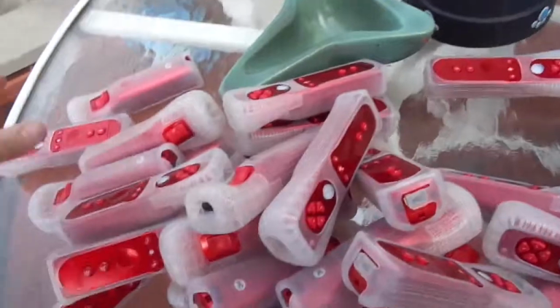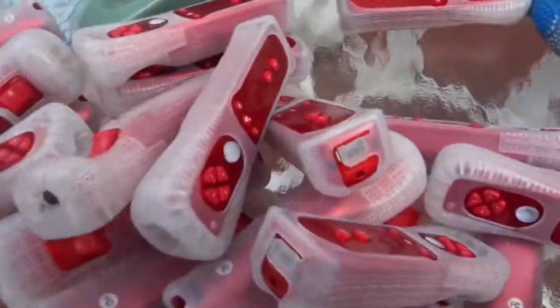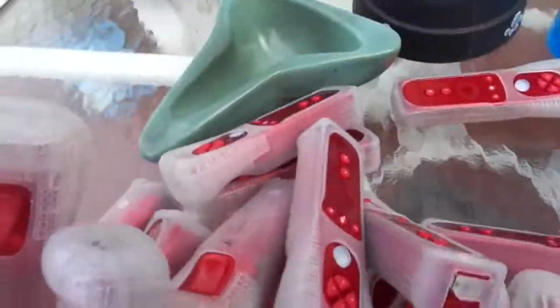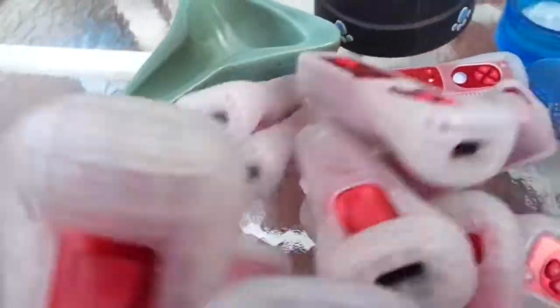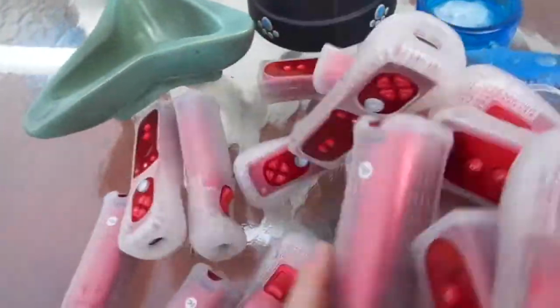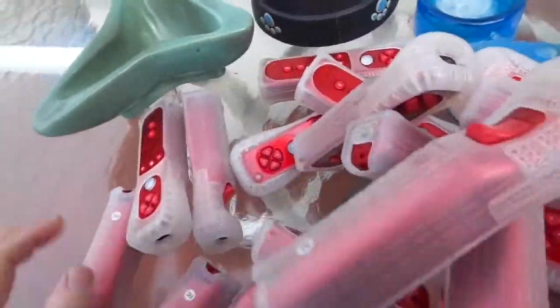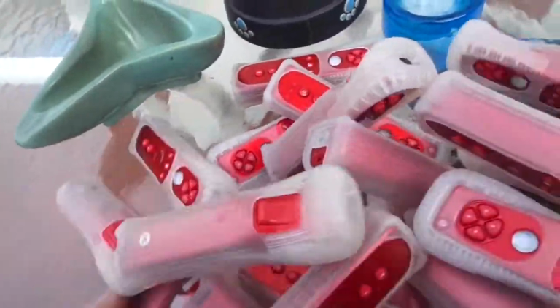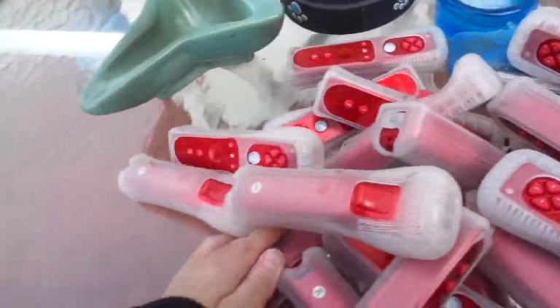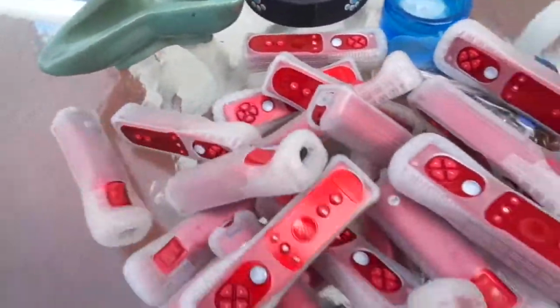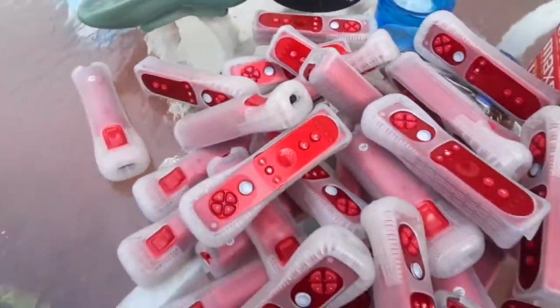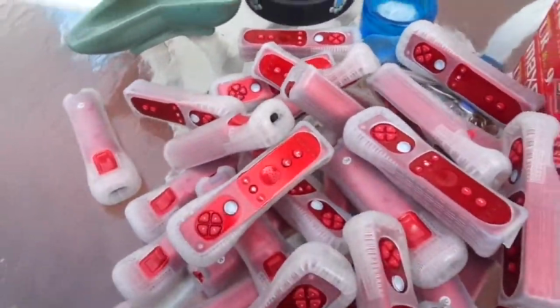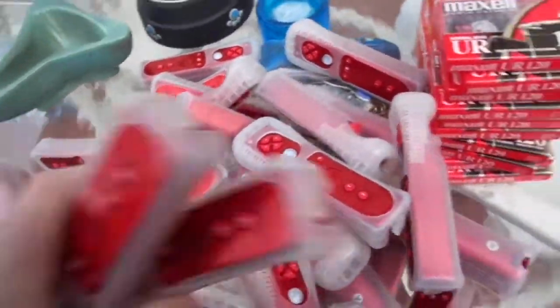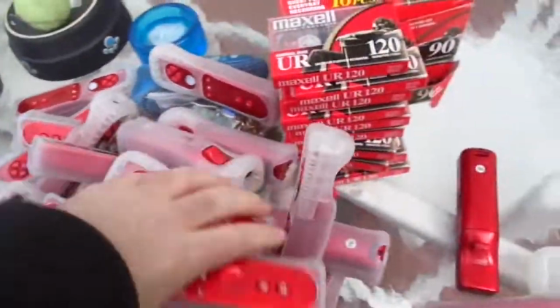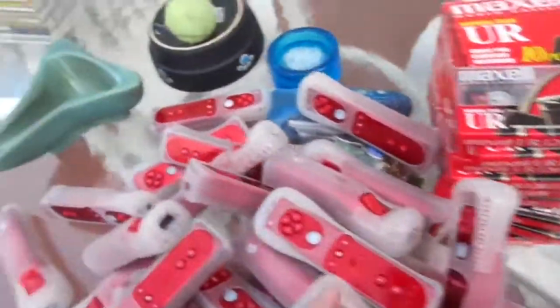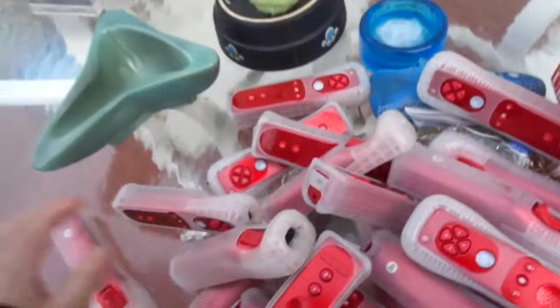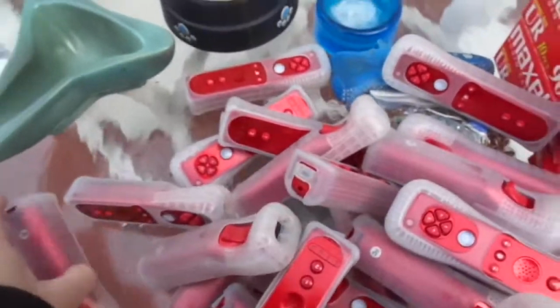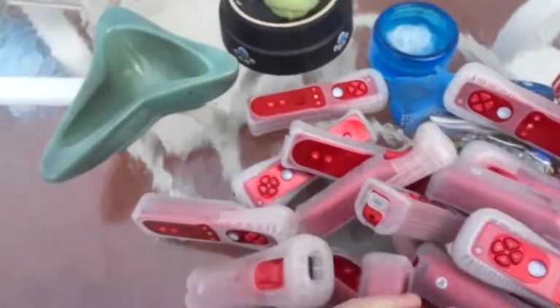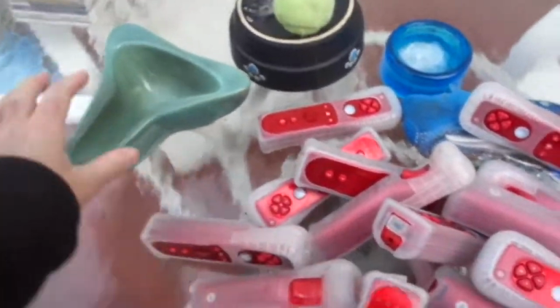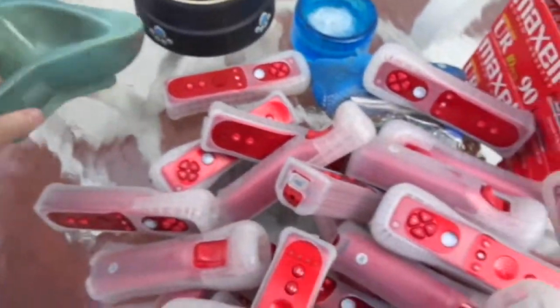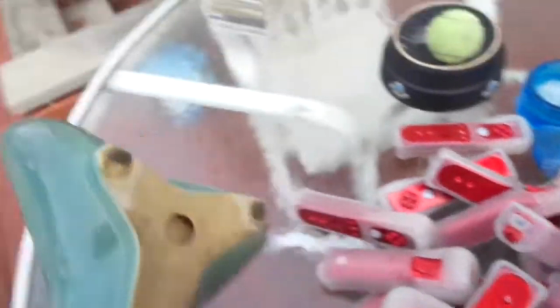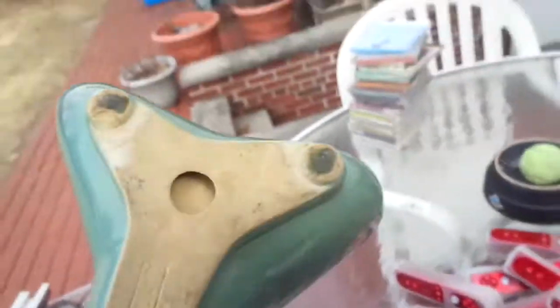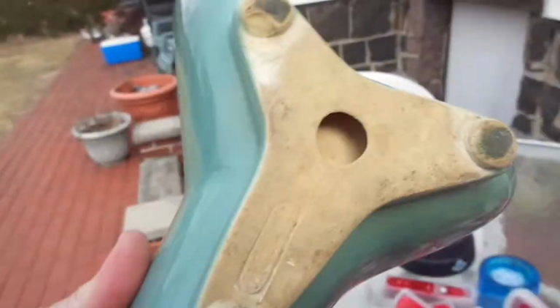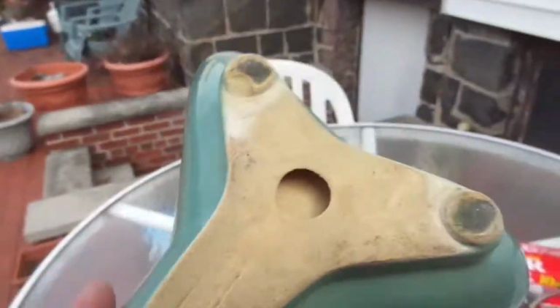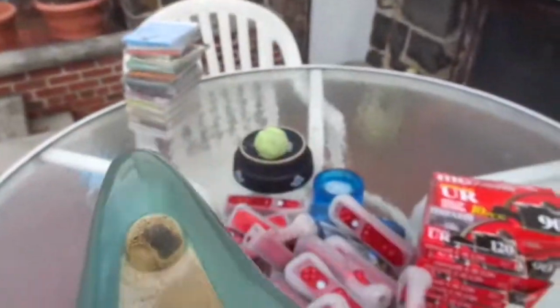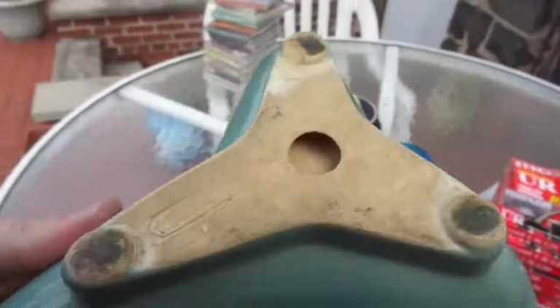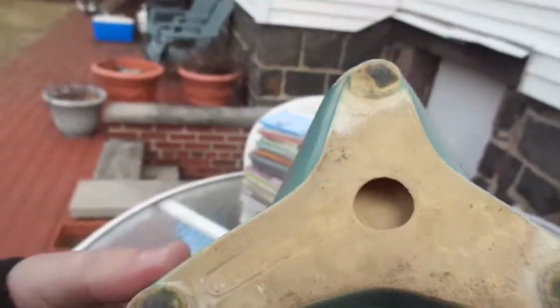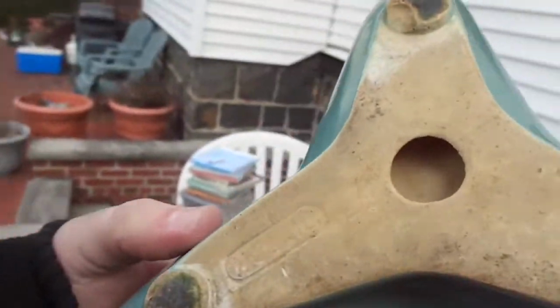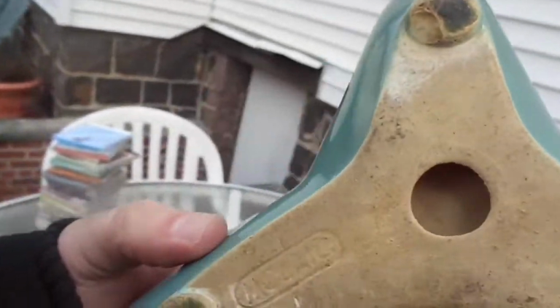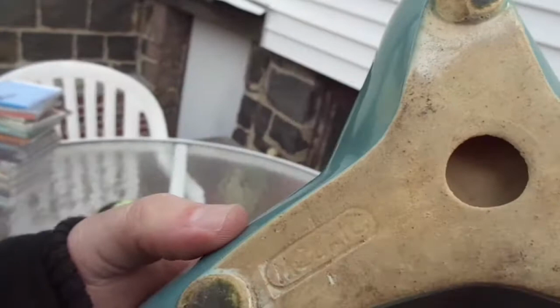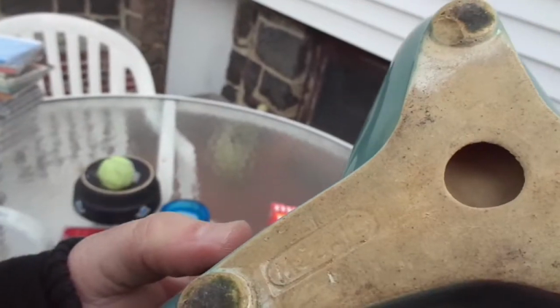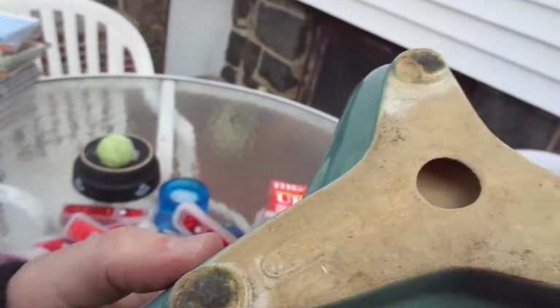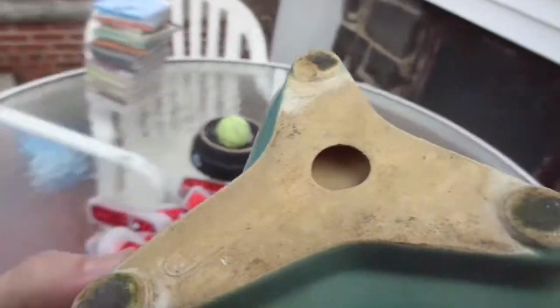Let me see my mountain of Wii controllers. What's this? This says Mosaic, I think.